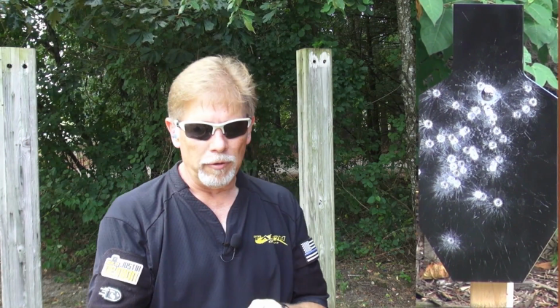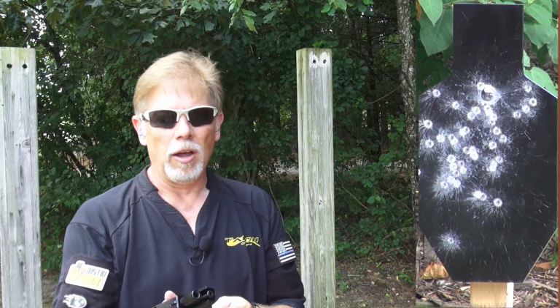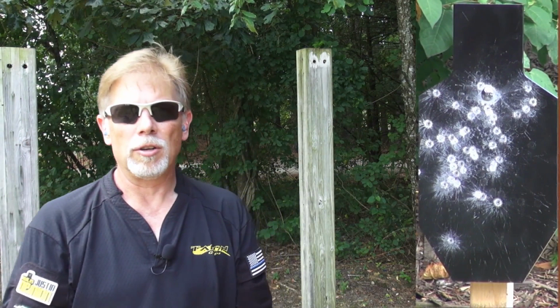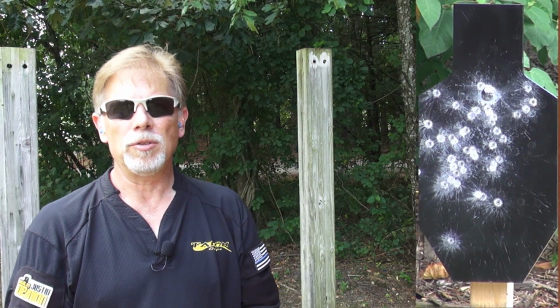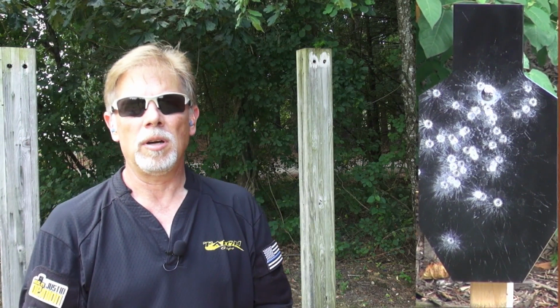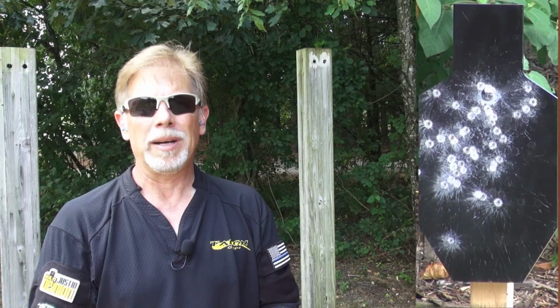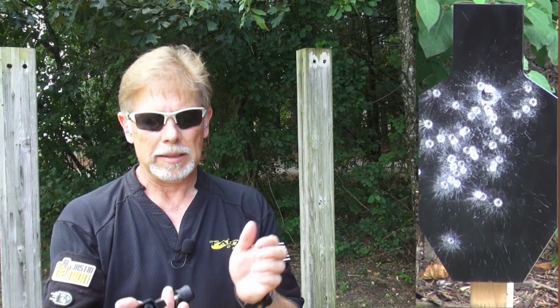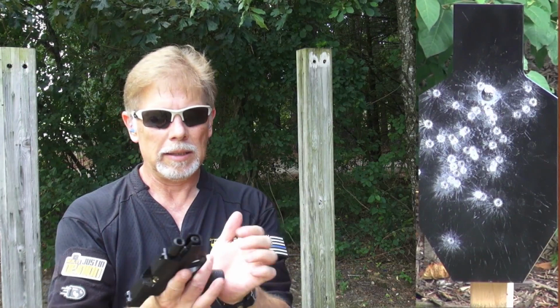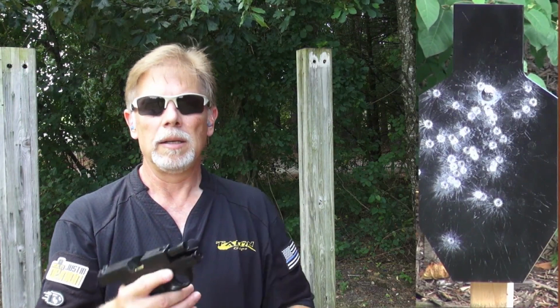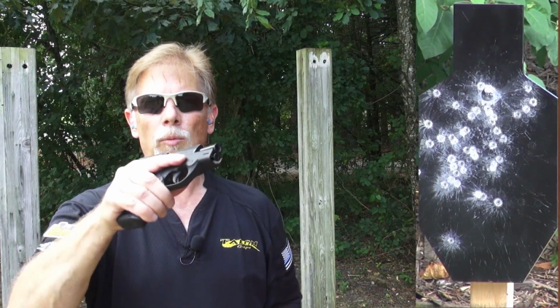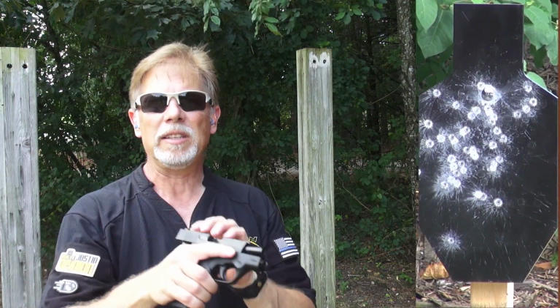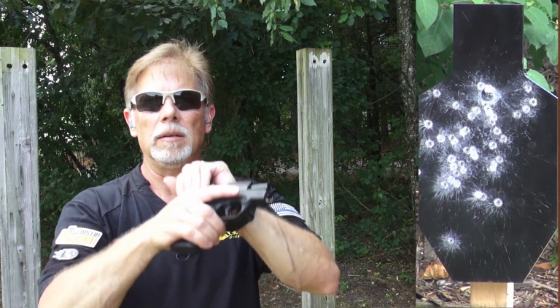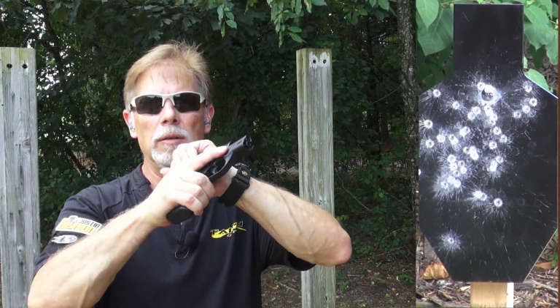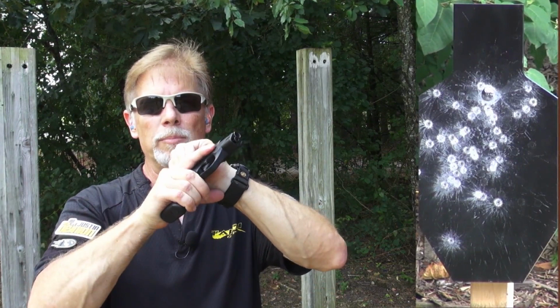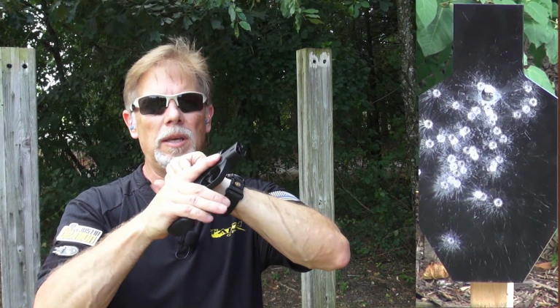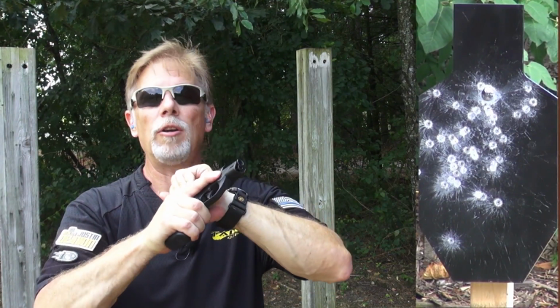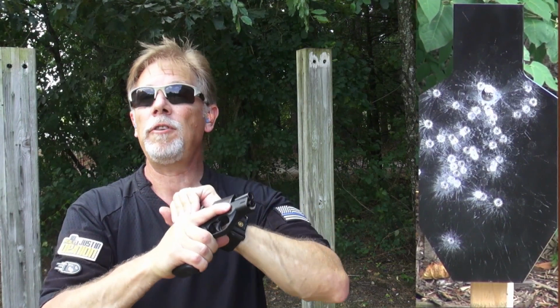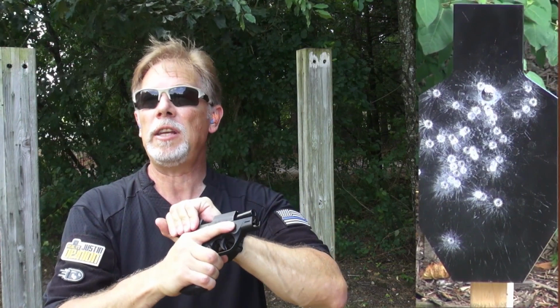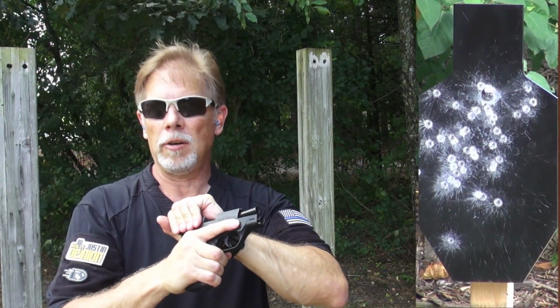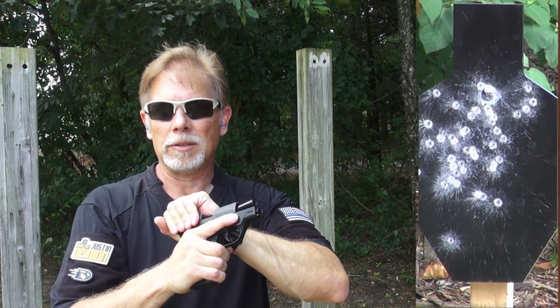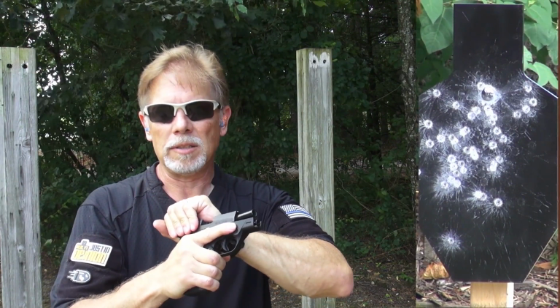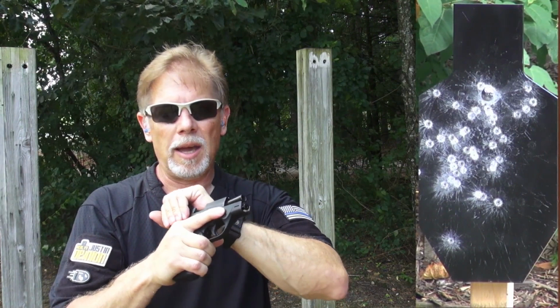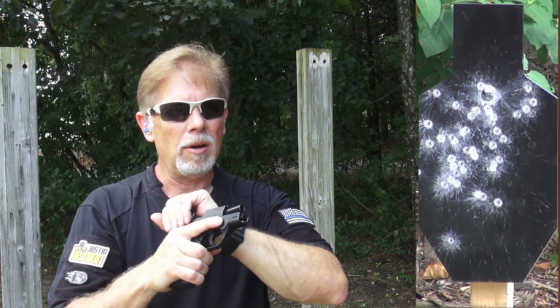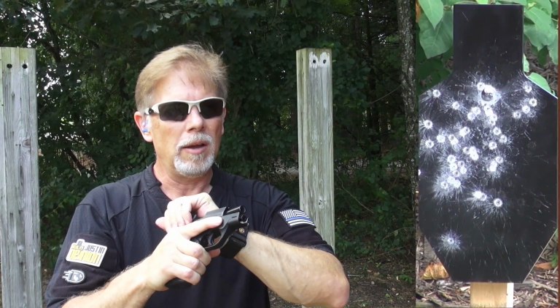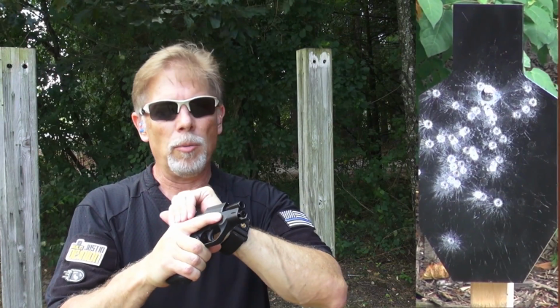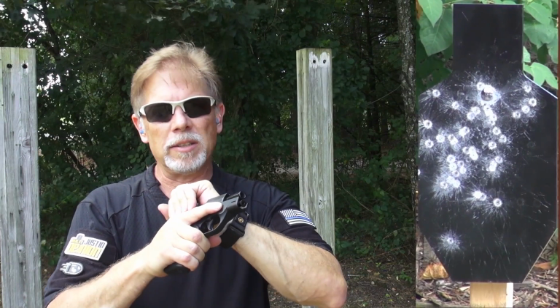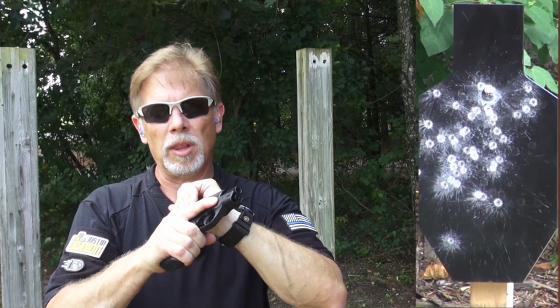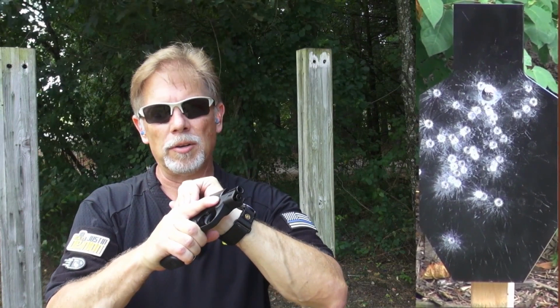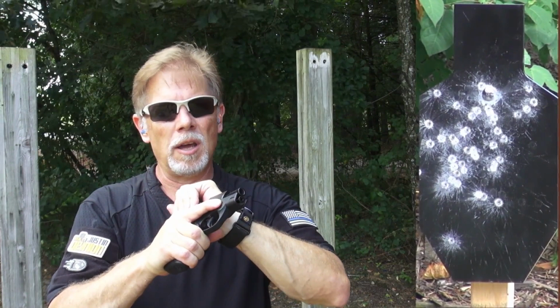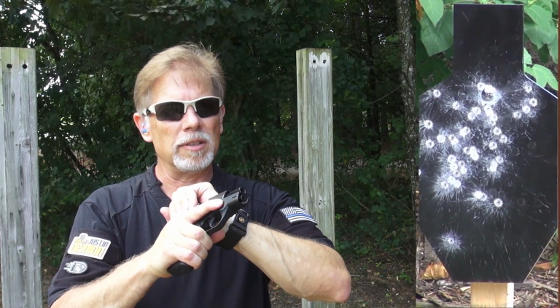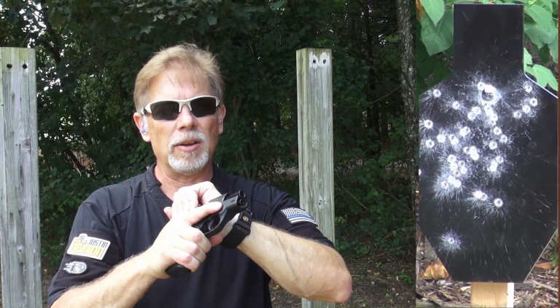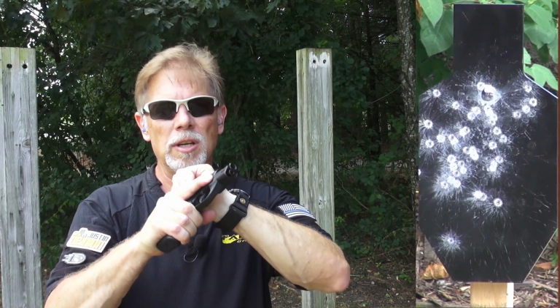Moving along to some Remington UMC 115 grain. Let's see how we go back to some lighter stuff and see how she does.